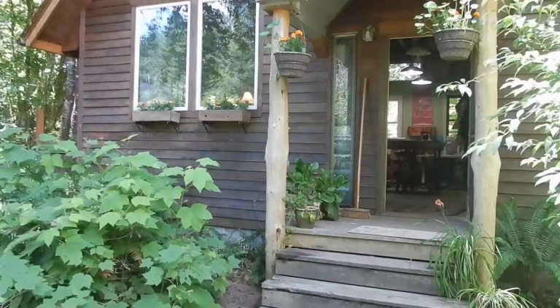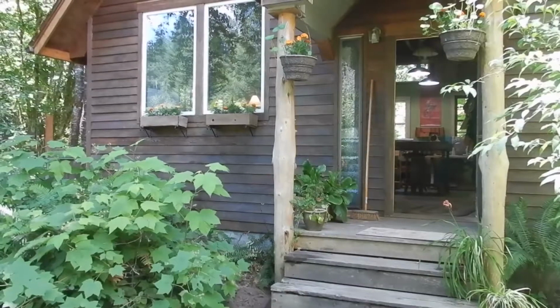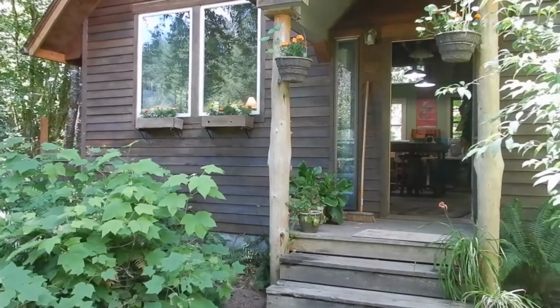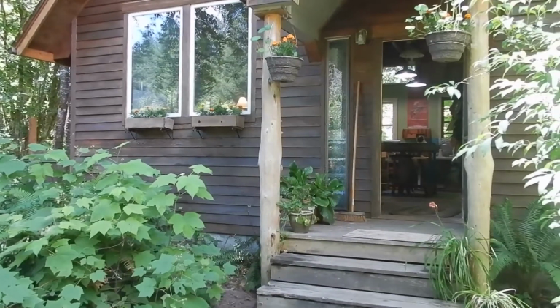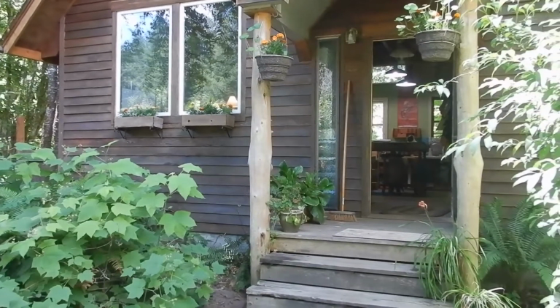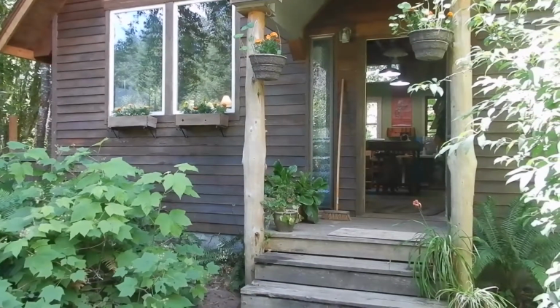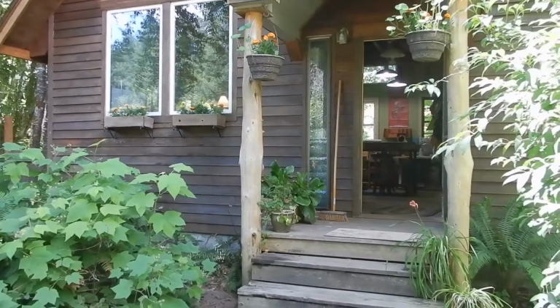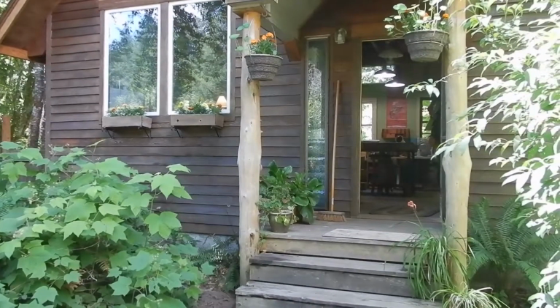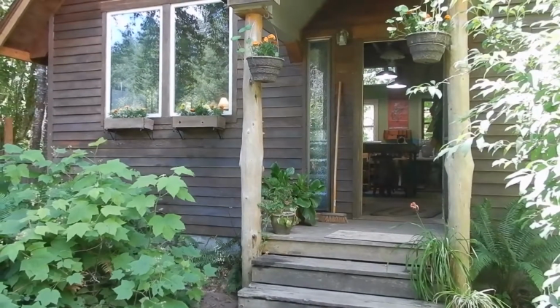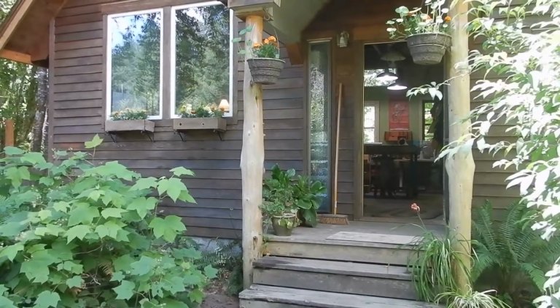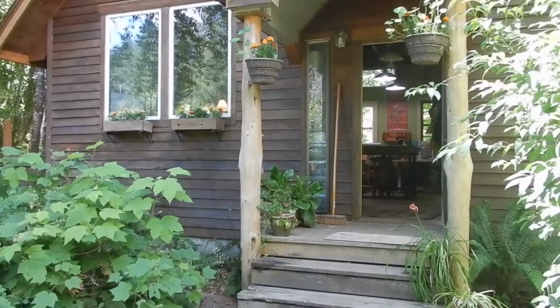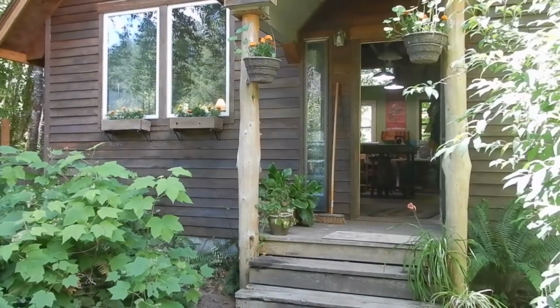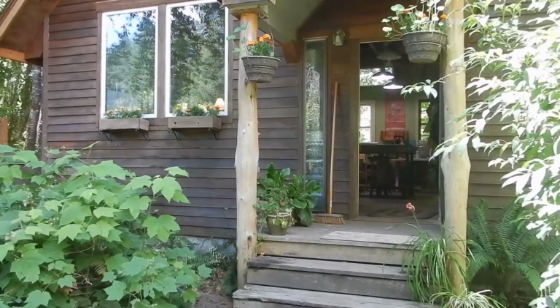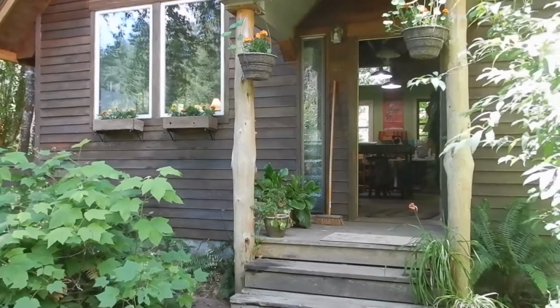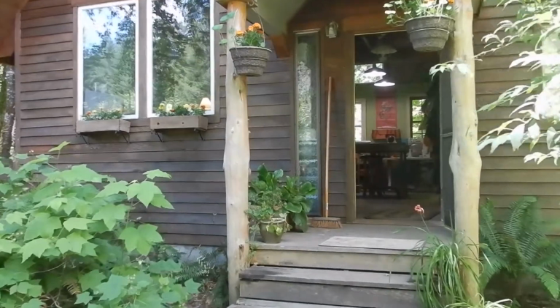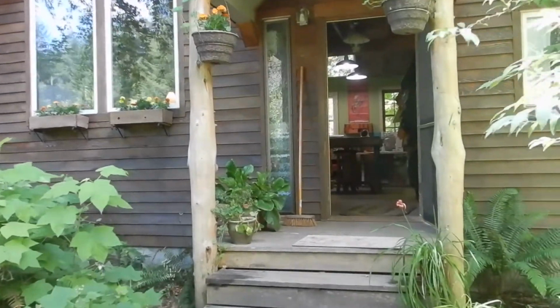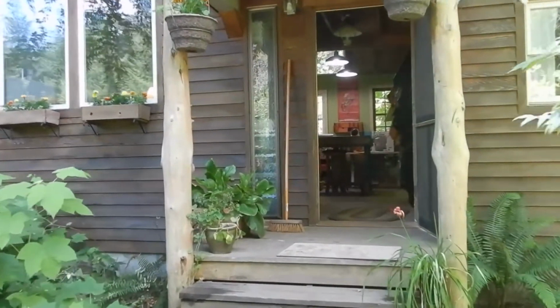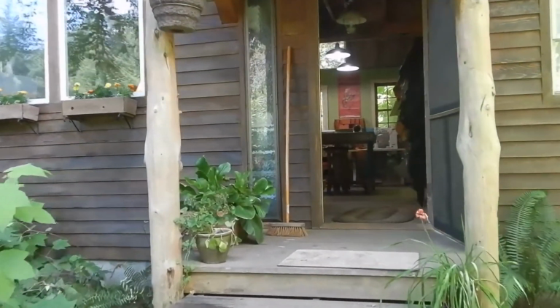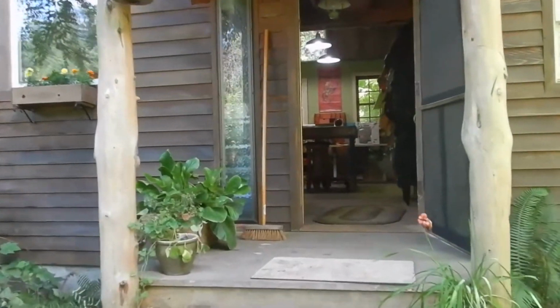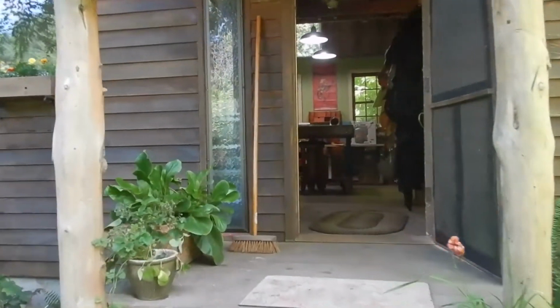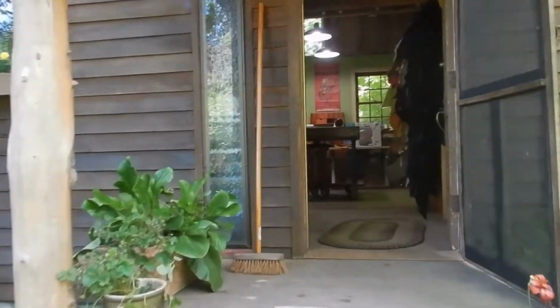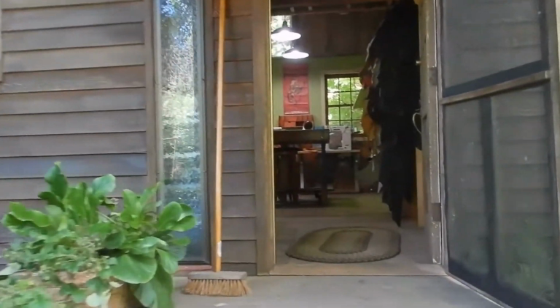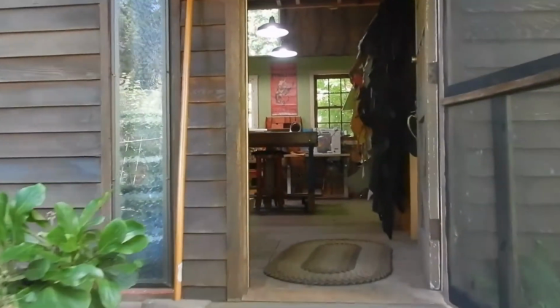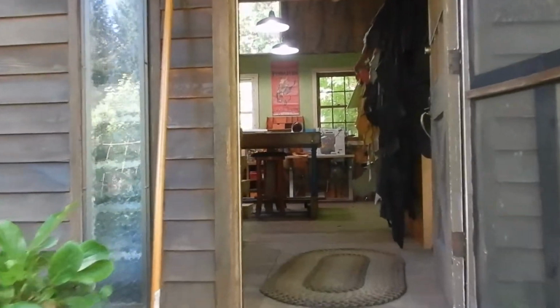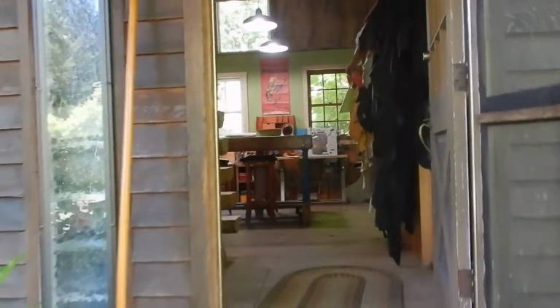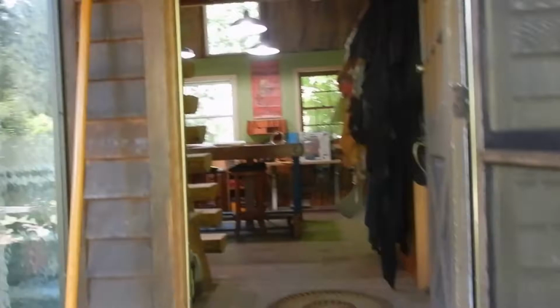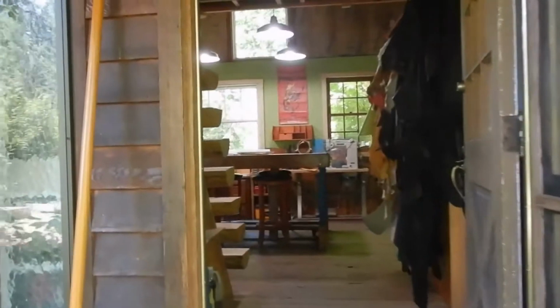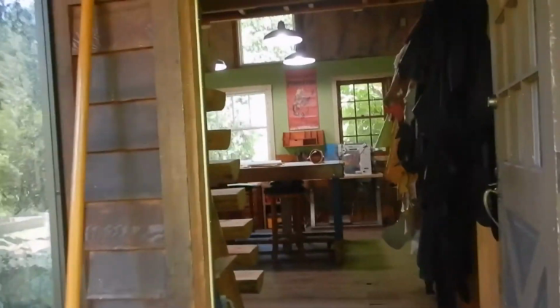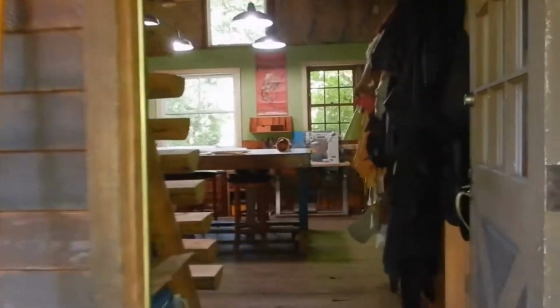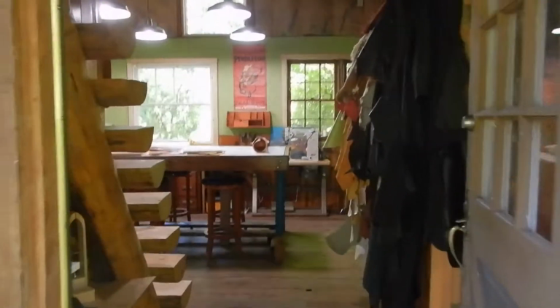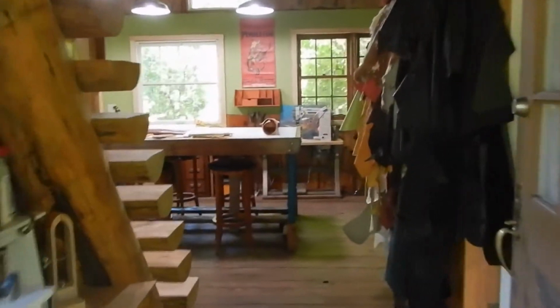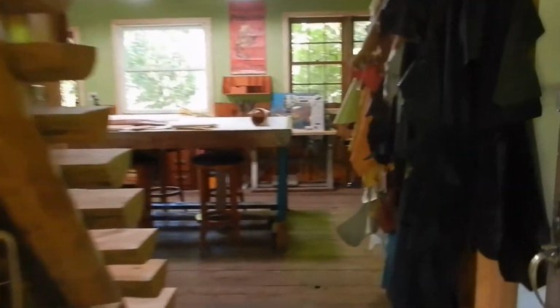I want to give you a tour of the new Annie Margarita Studio. This is where I make my stuff and where we have classes for the retreats.